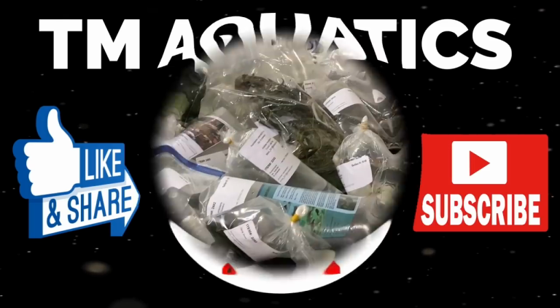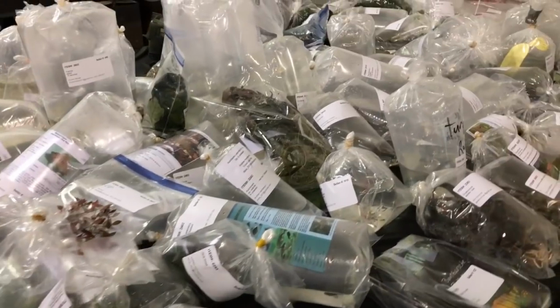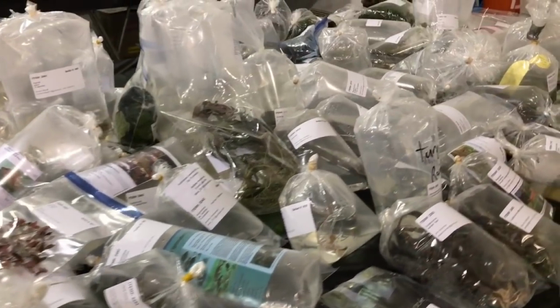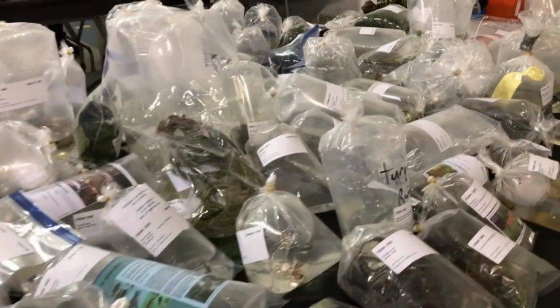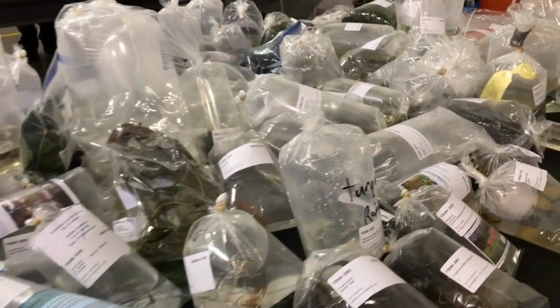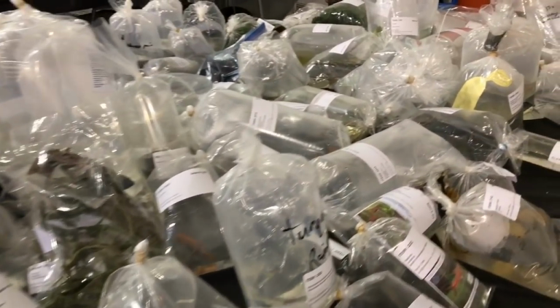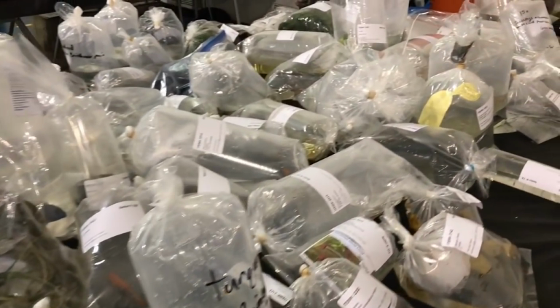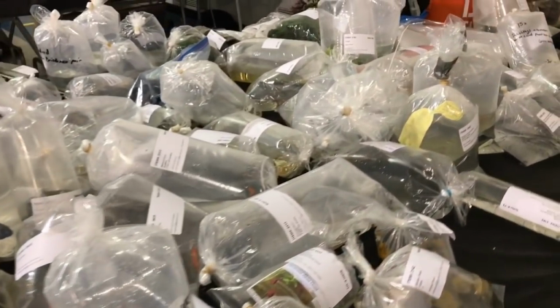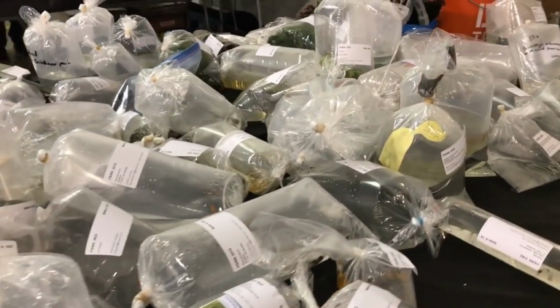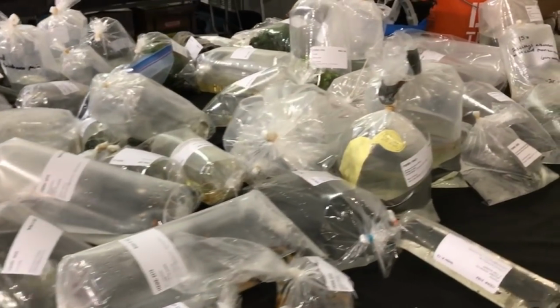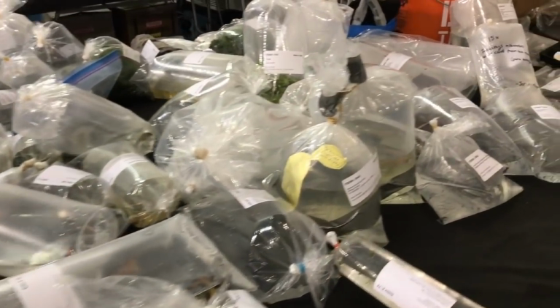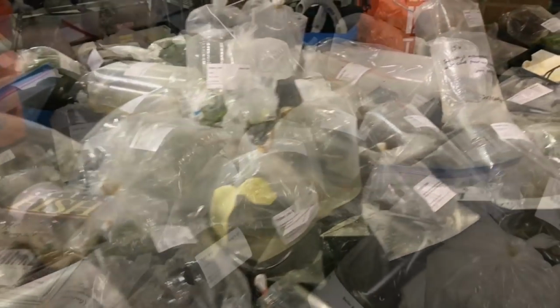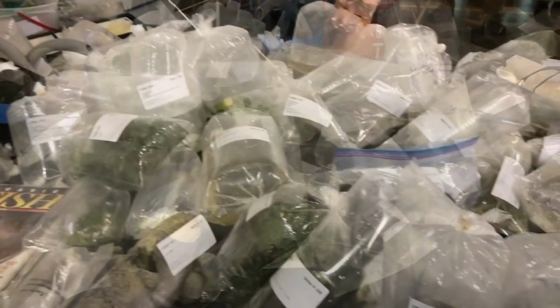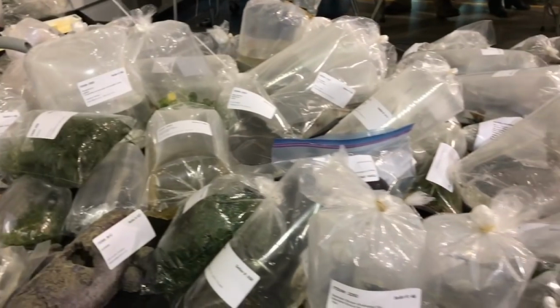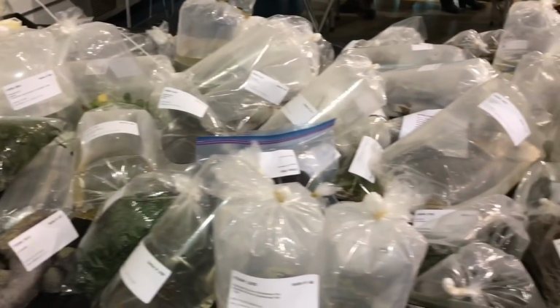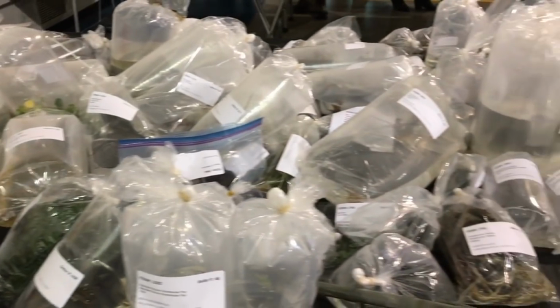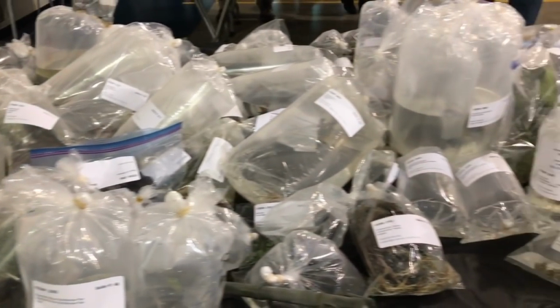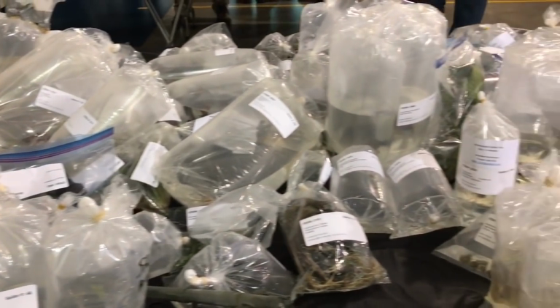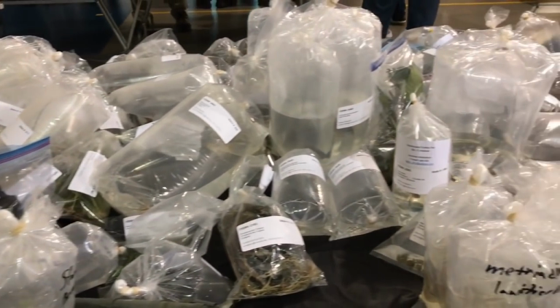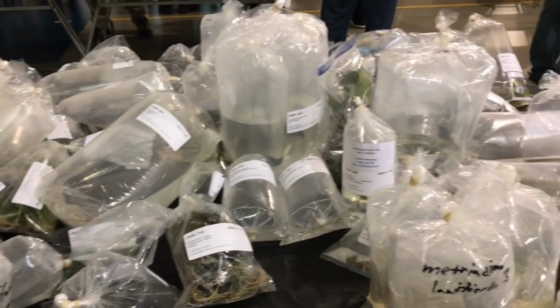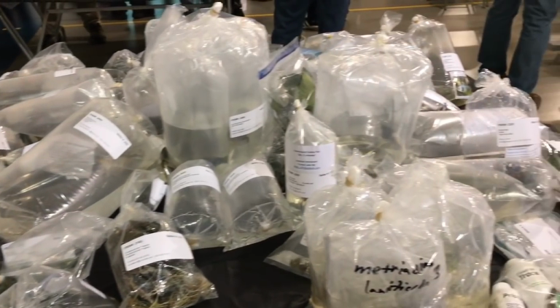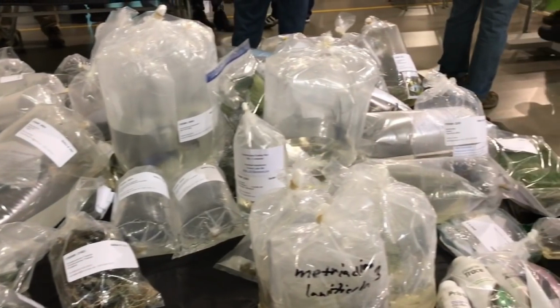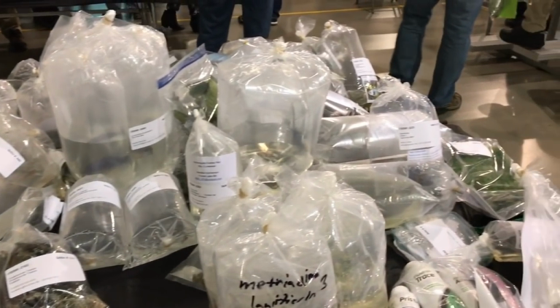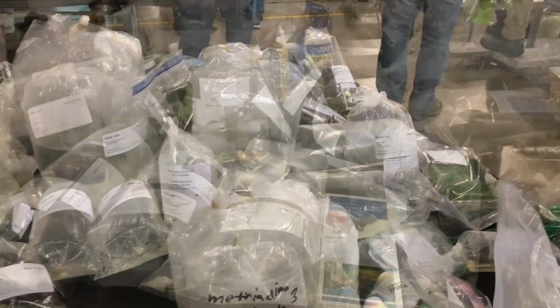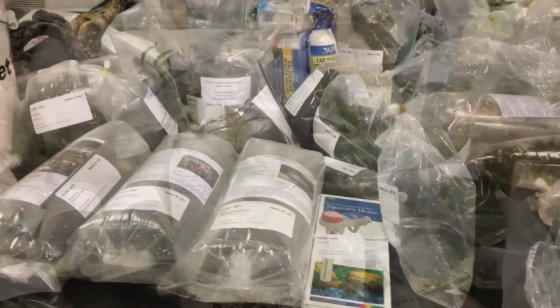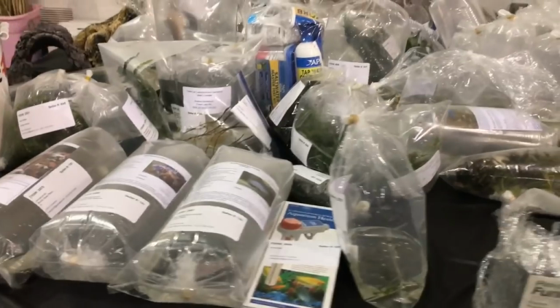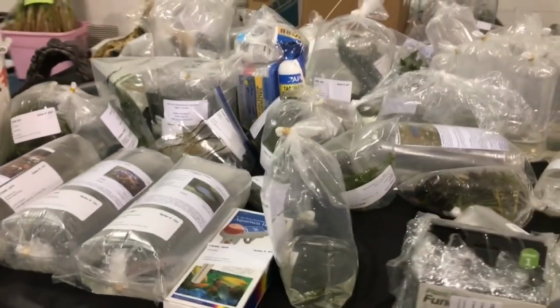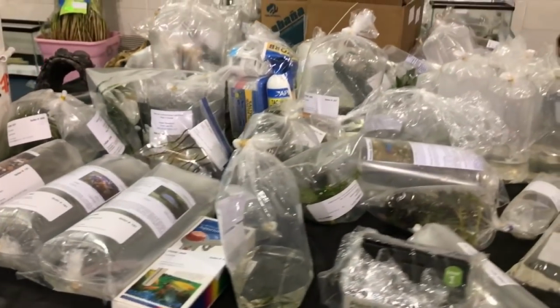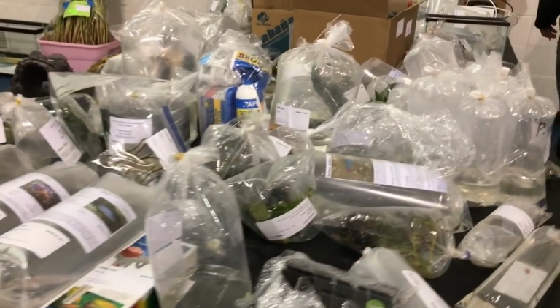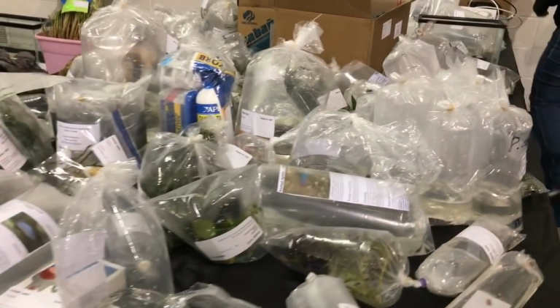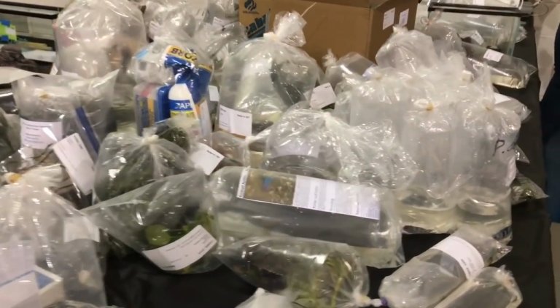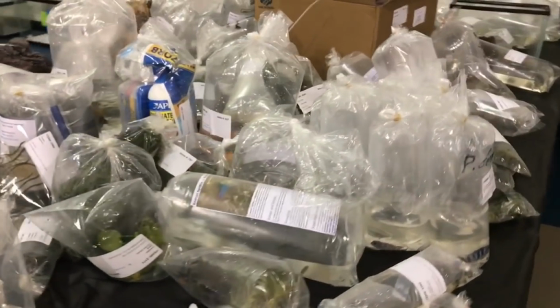Here we have some of the items for sale. There were four or five tables just loaded with fish, shrimp, plants, snails, all kinds of stuff. If you can't find something here, you're not looking.